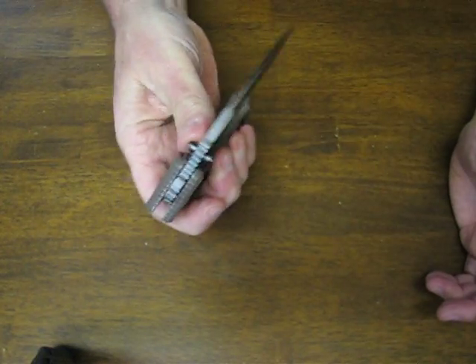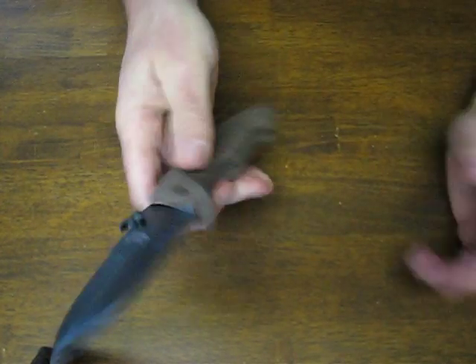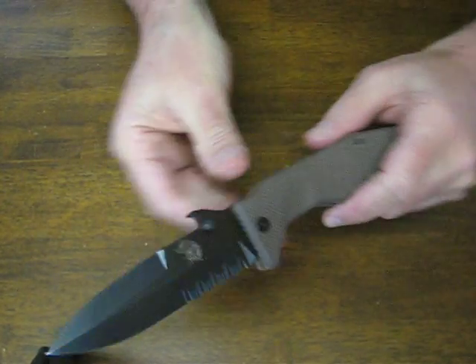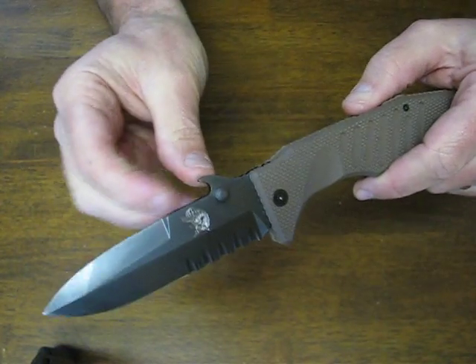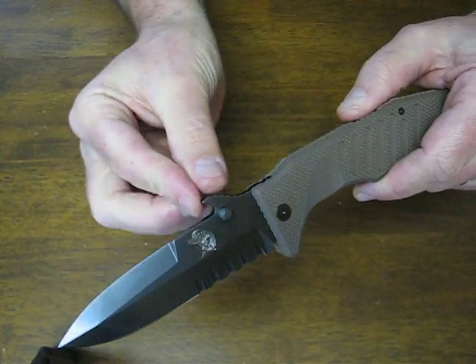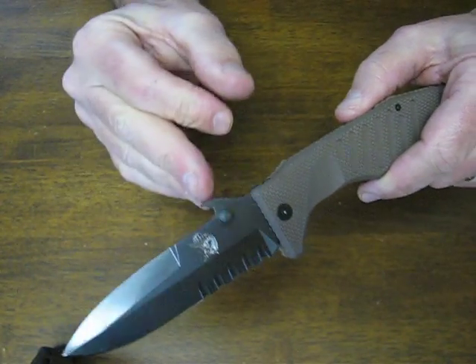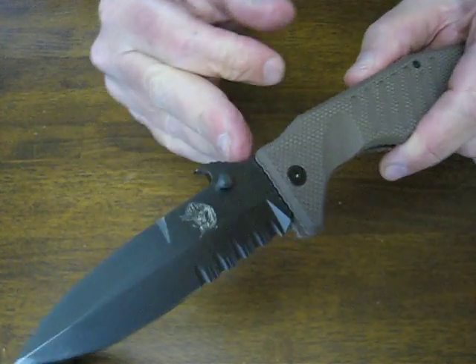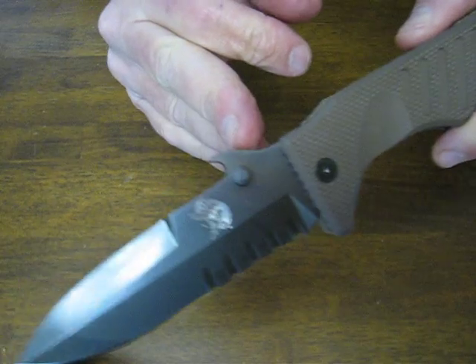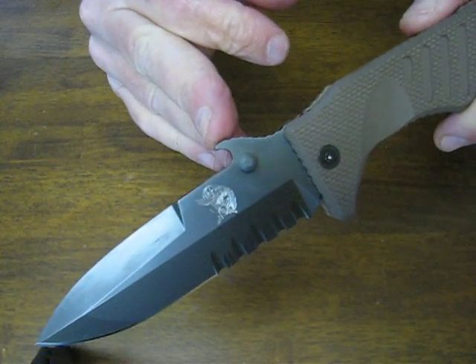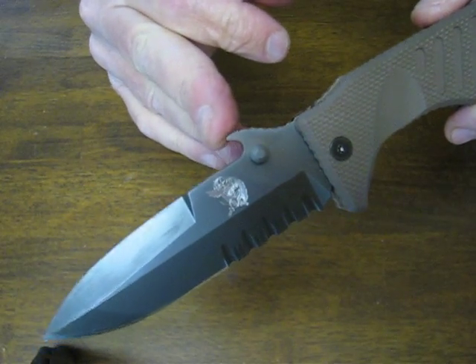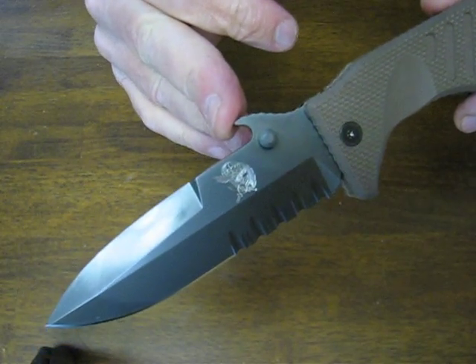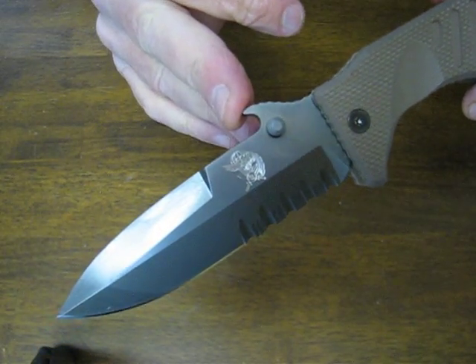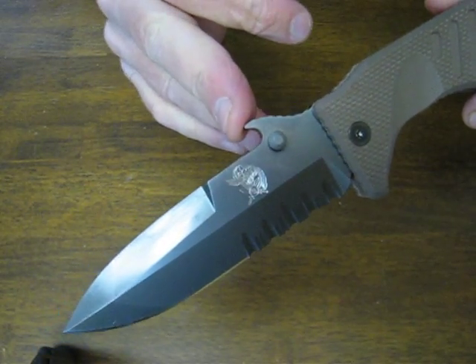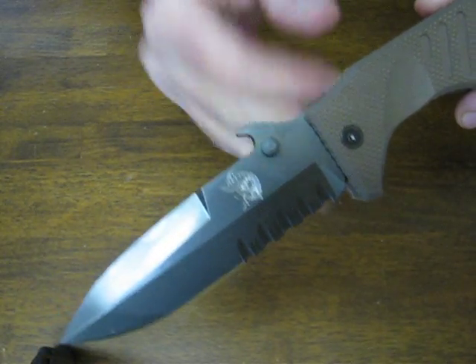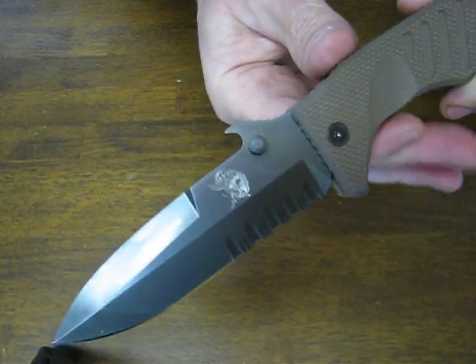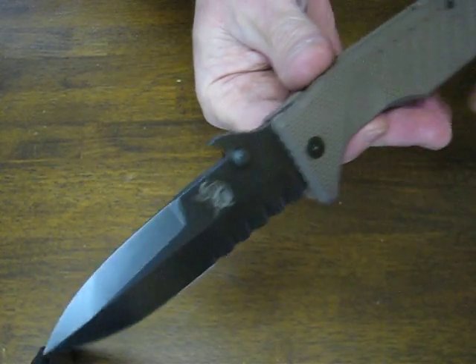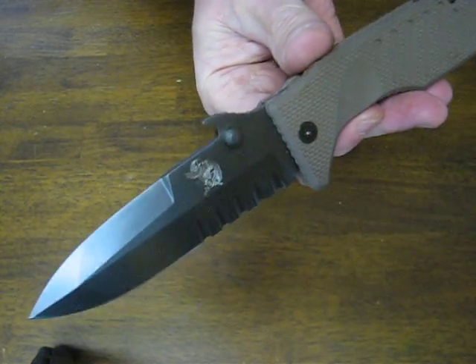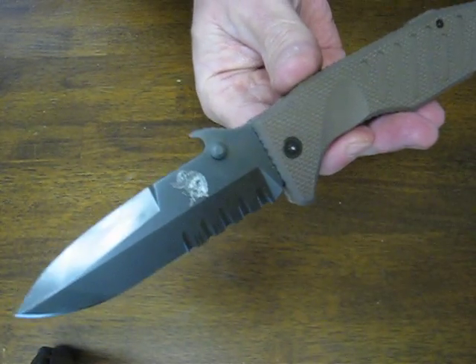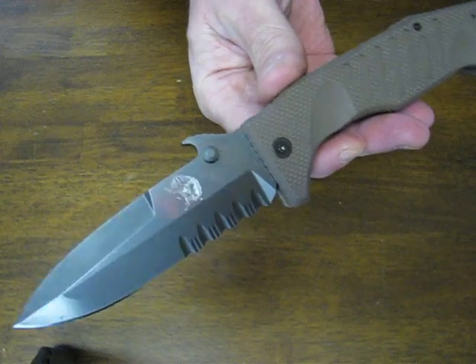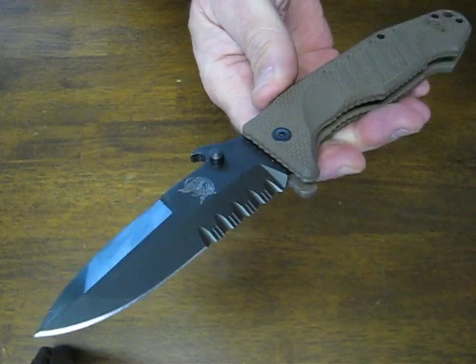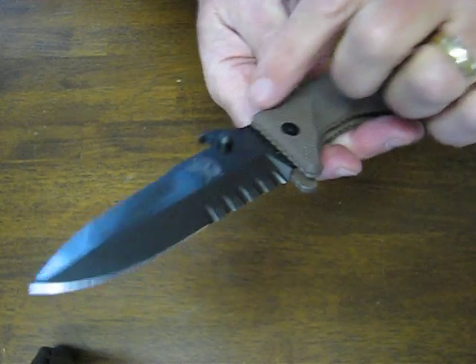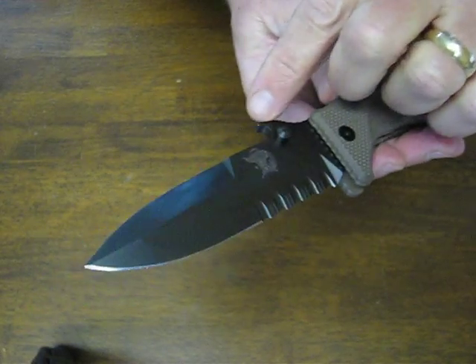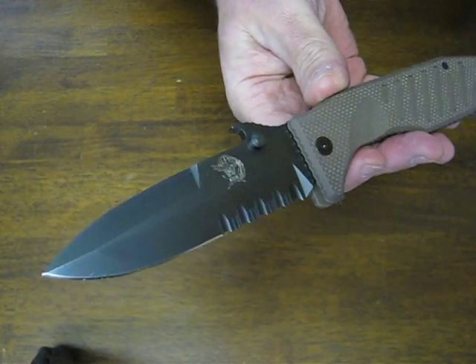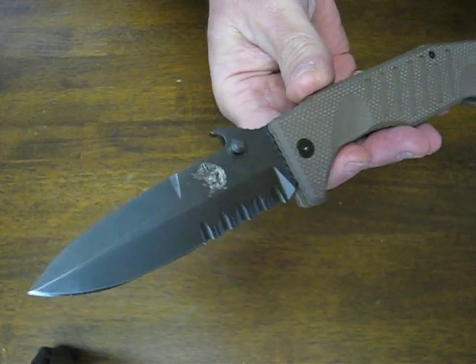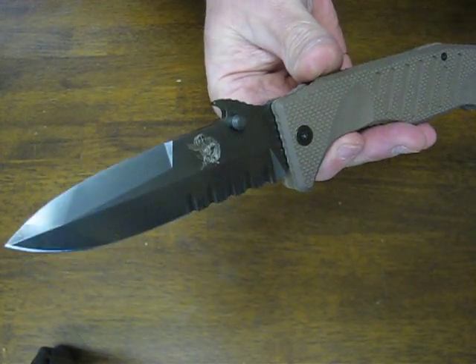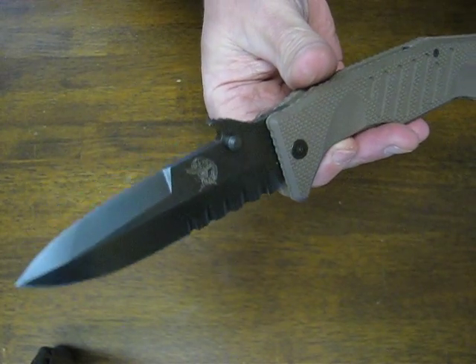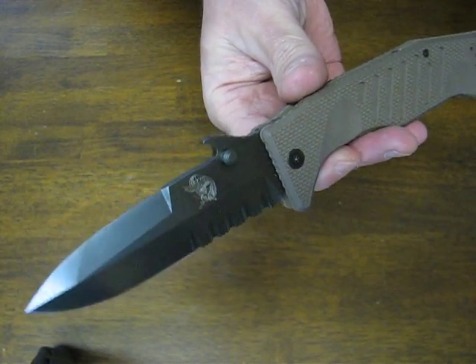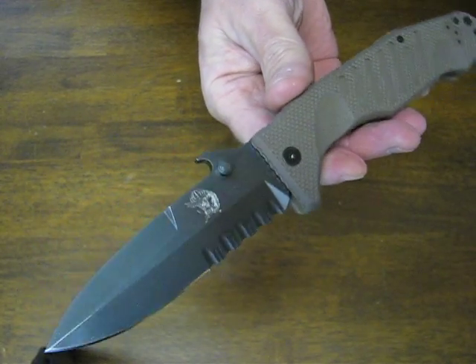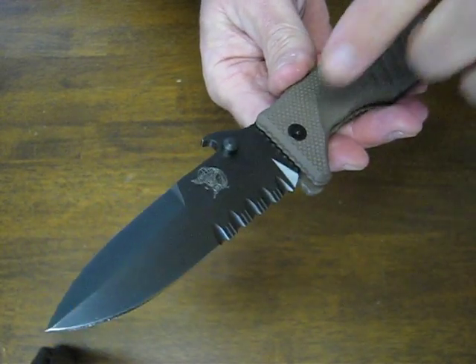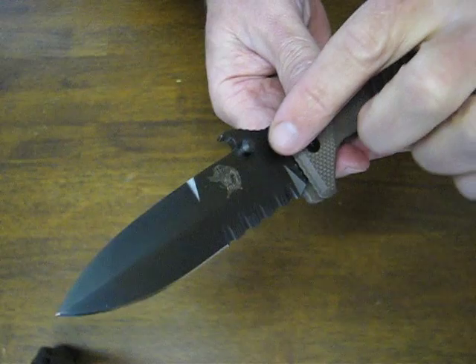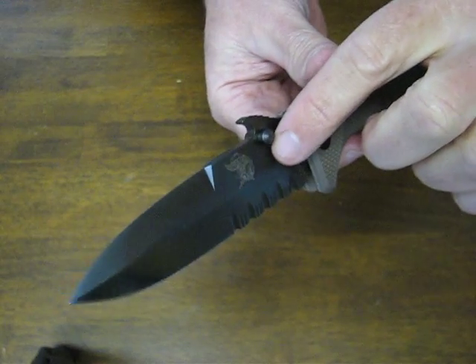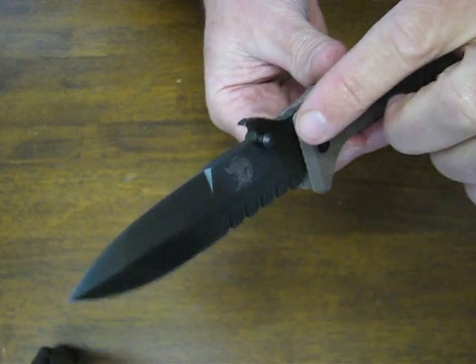It has the patented Emerson wave opening feature which makes it lightning fast — one of the fastest opening knives in the world out of the pocket. You snag this on the corner of your pocket as you withdraw it and the blade is fully deployed by the time it clears your pocket.